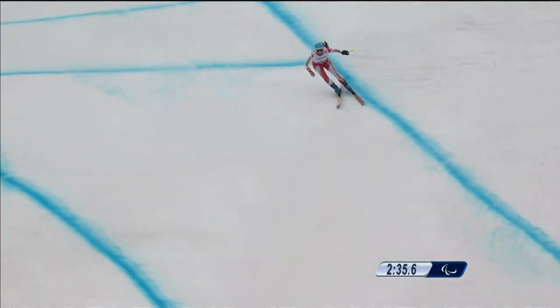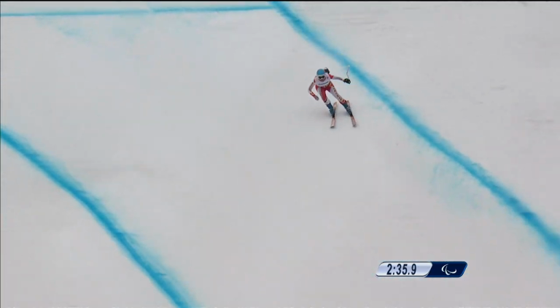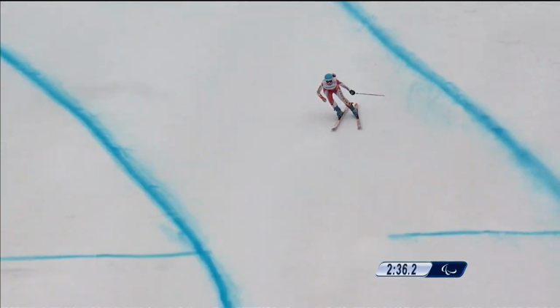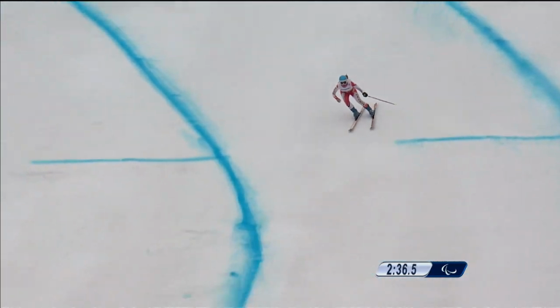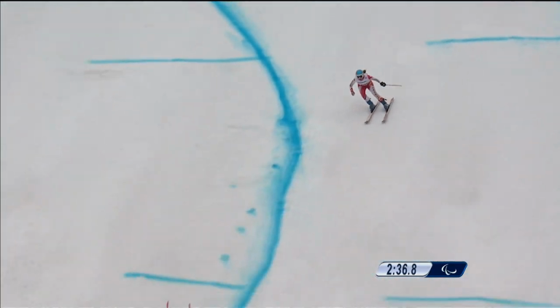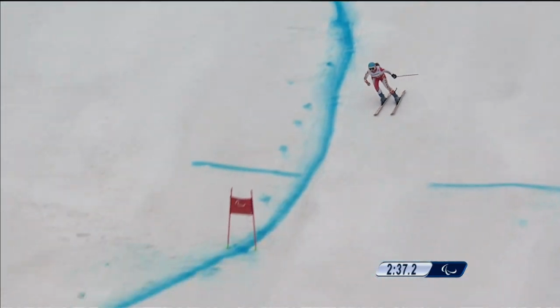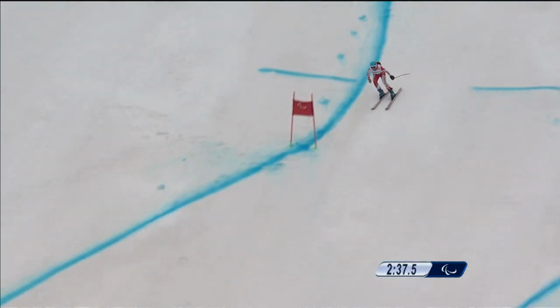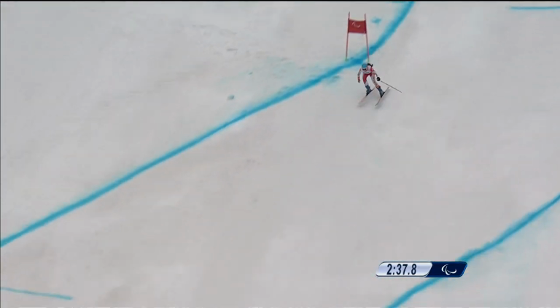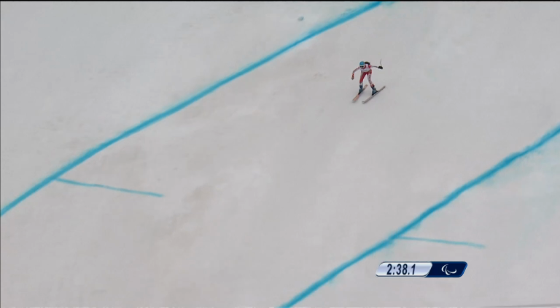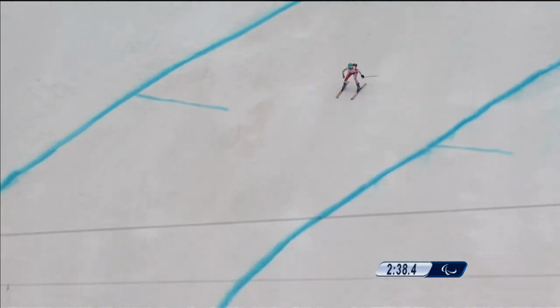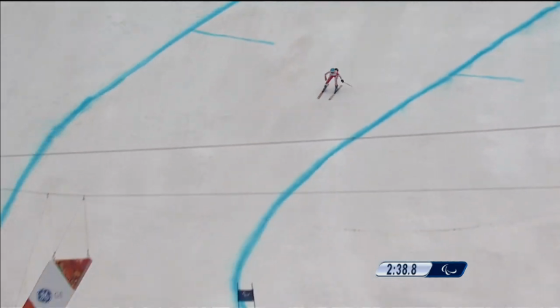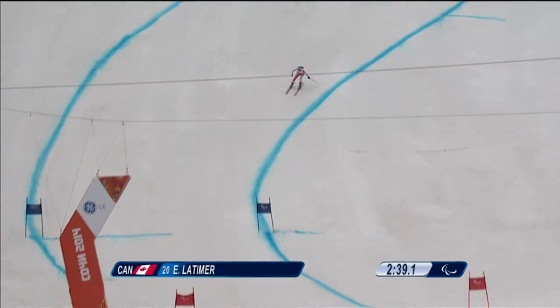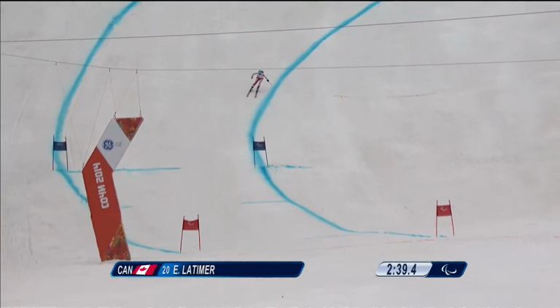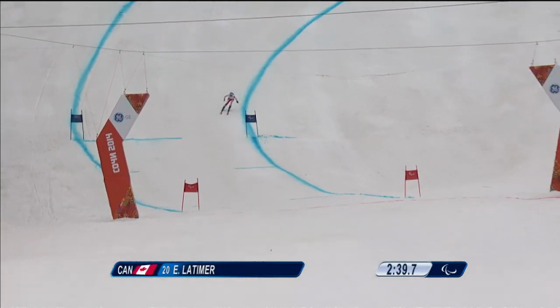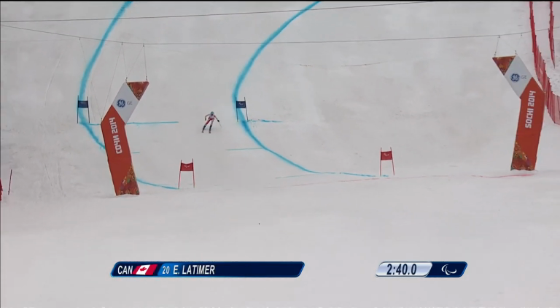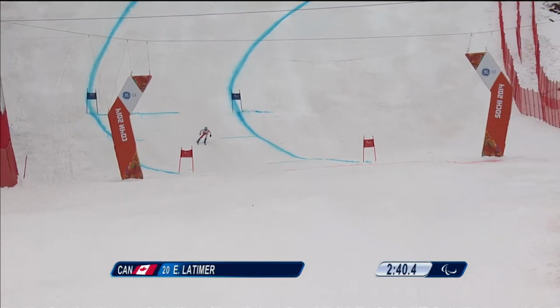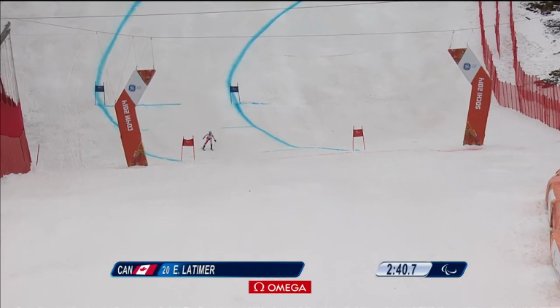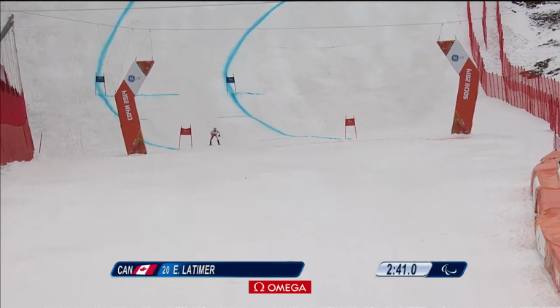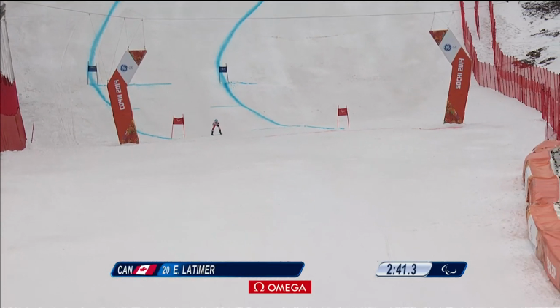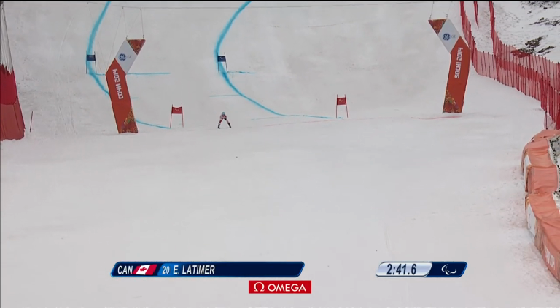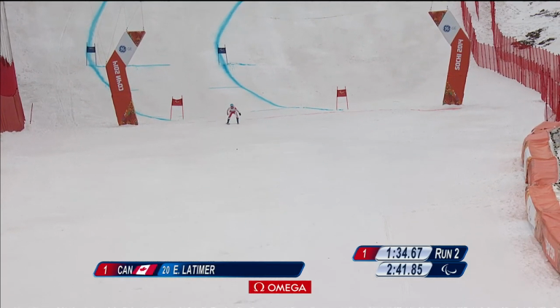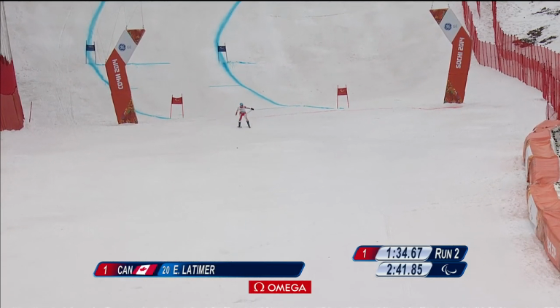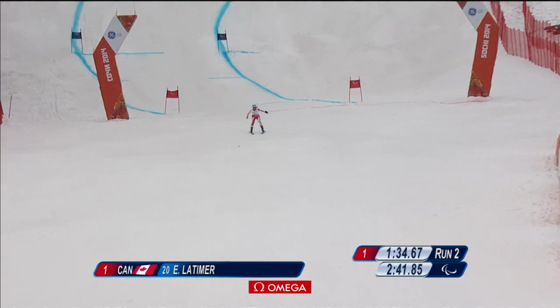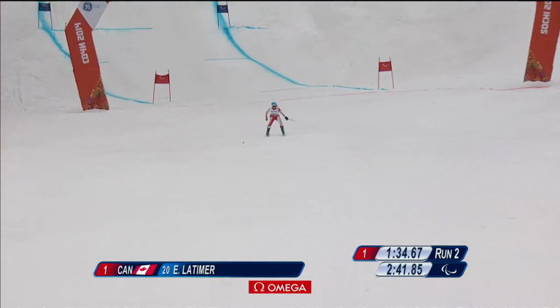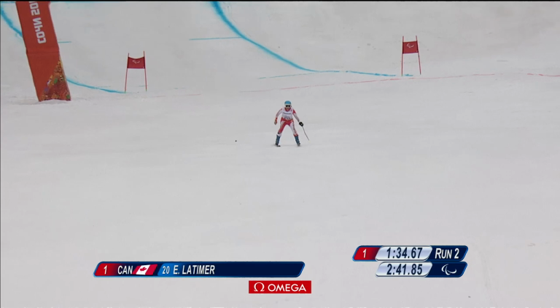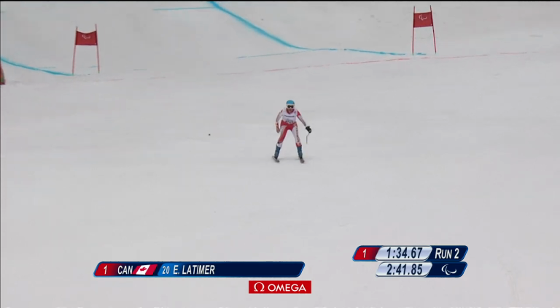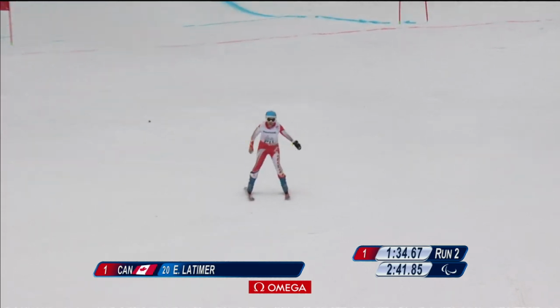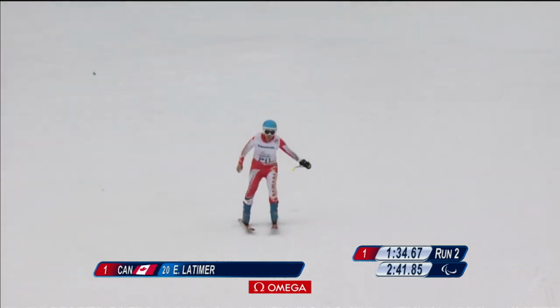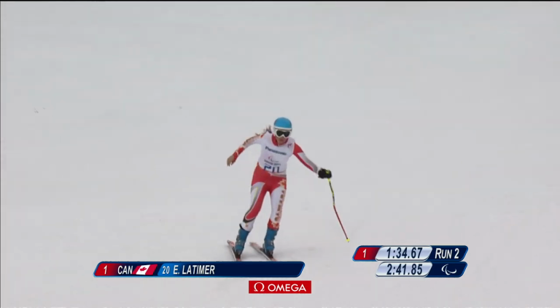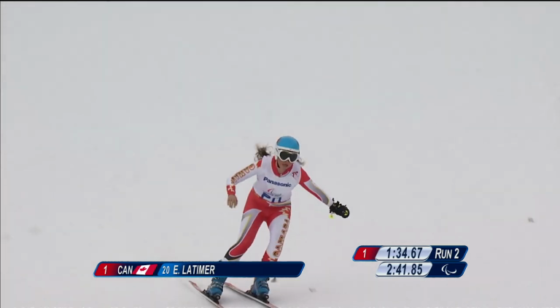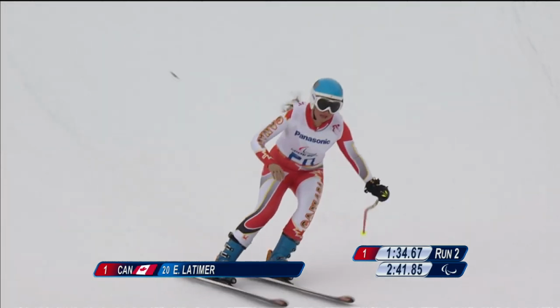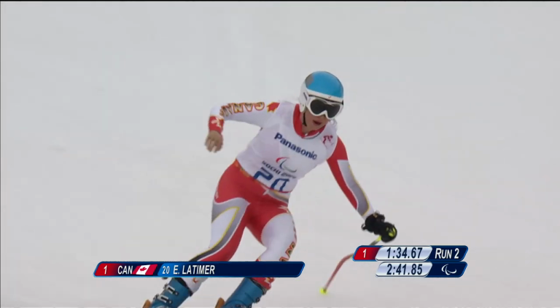She comes into the finish straight, over the lake jump change of terrain. It's pretty bumpy down there, but Latimer stops the clock: 2 minutes, 41.85 seconds.